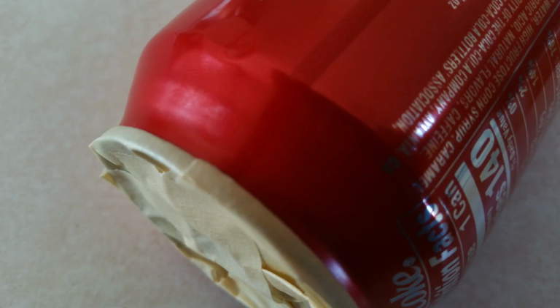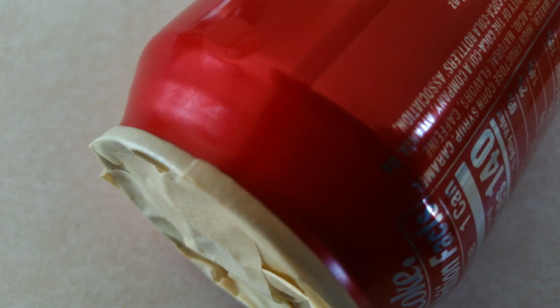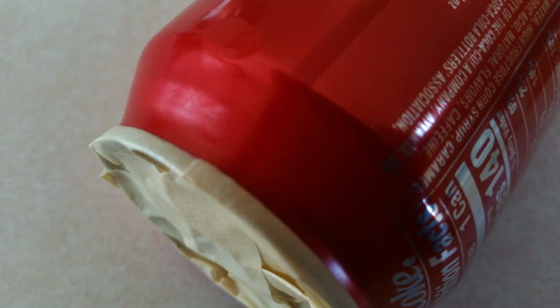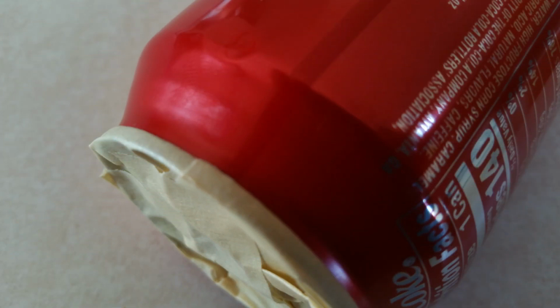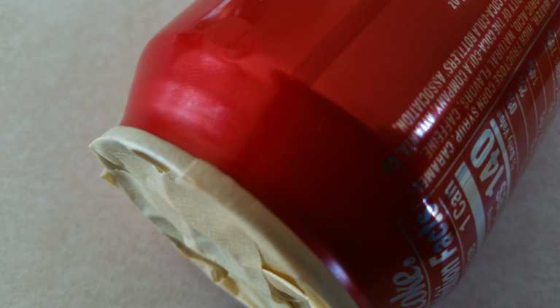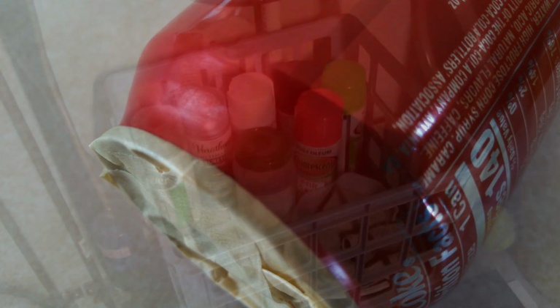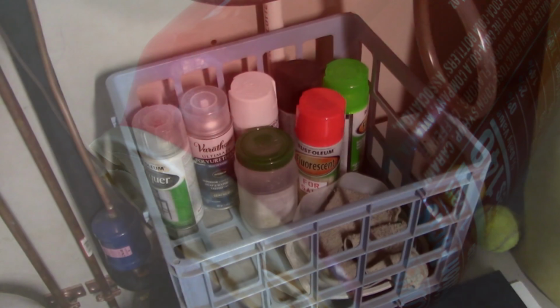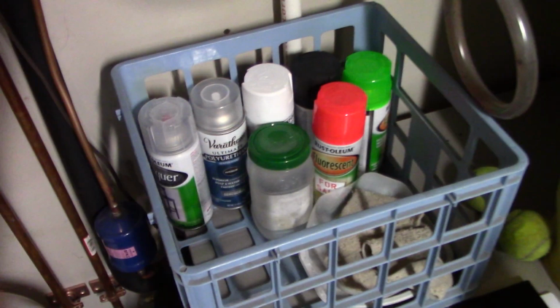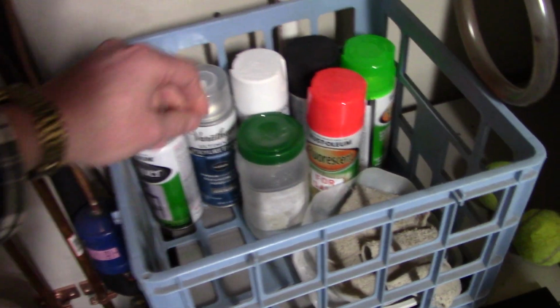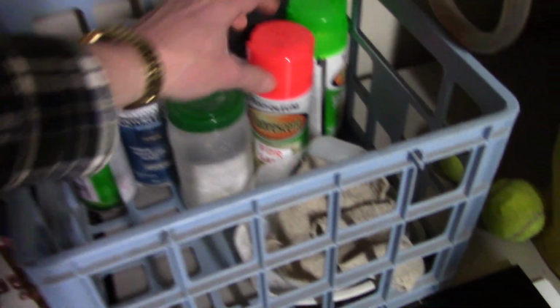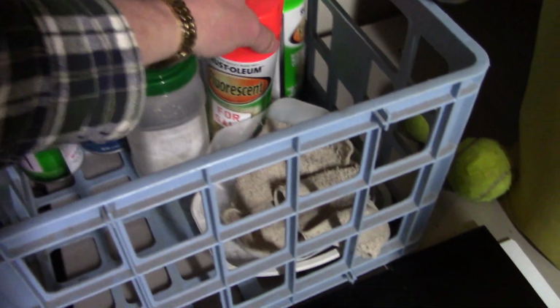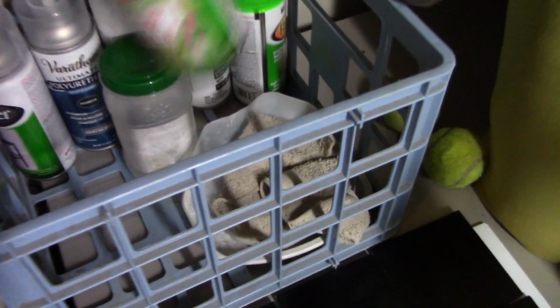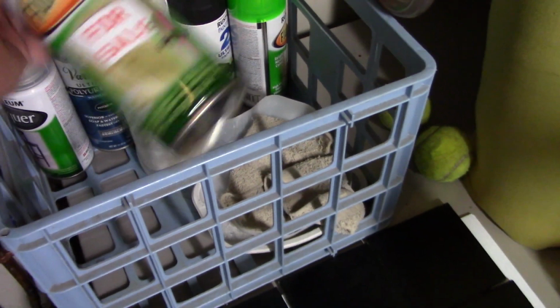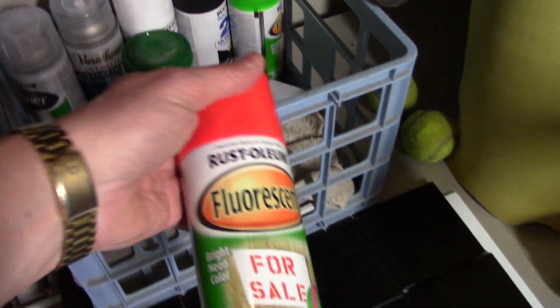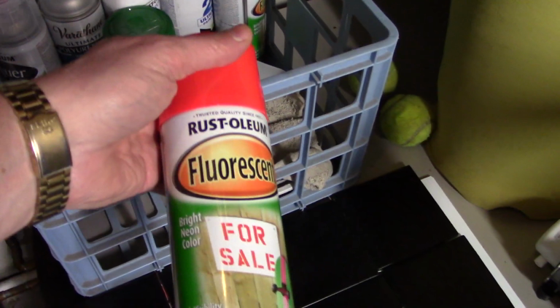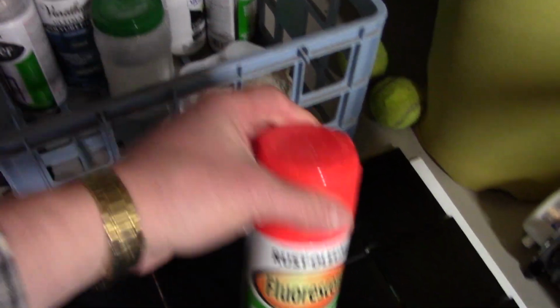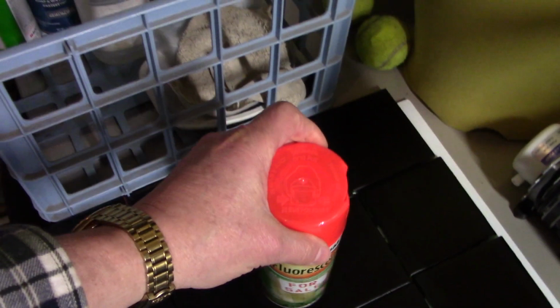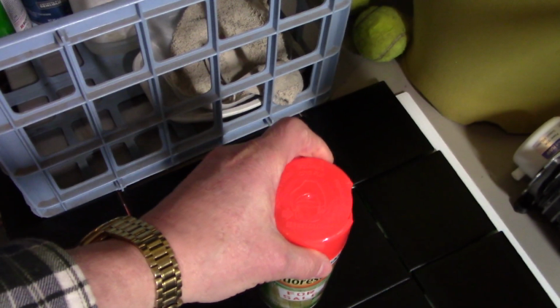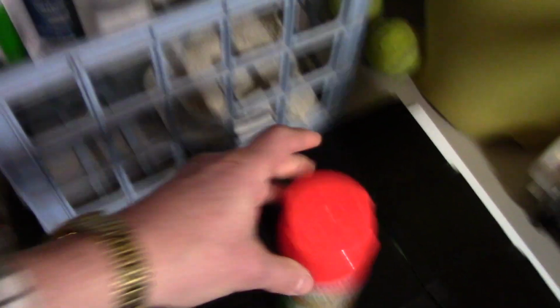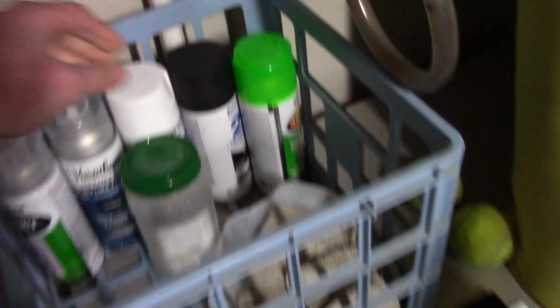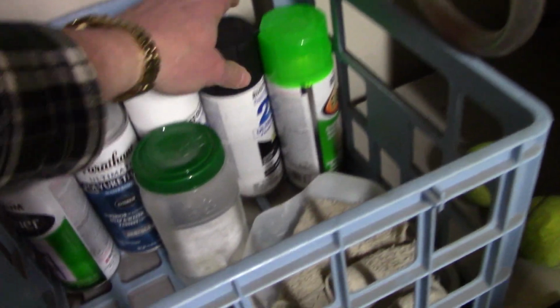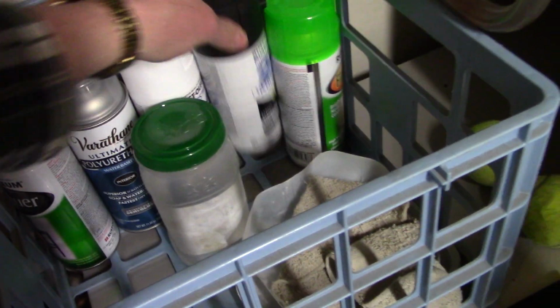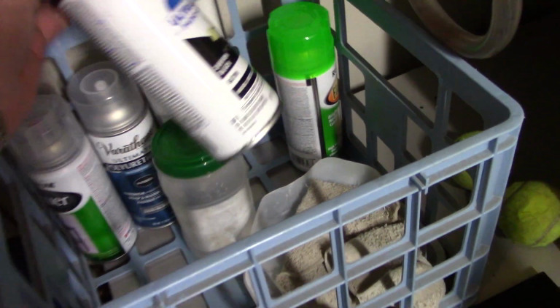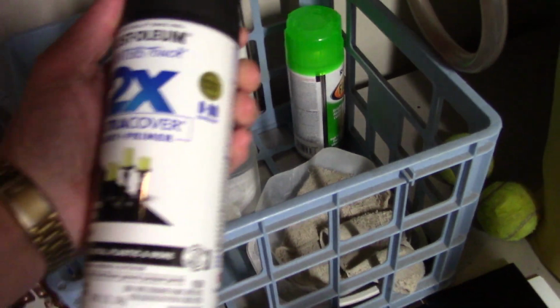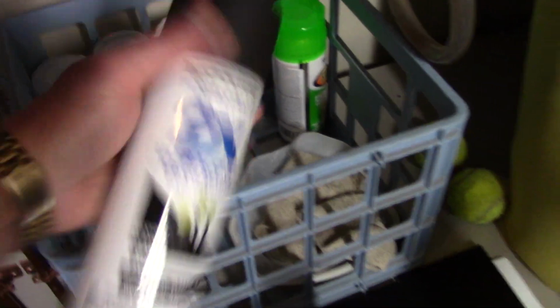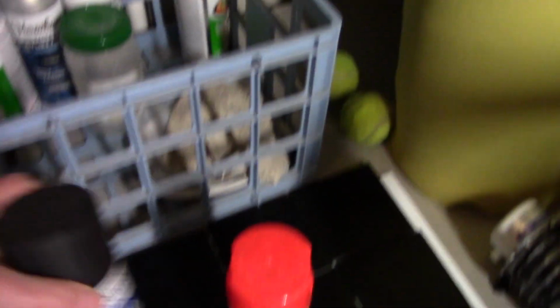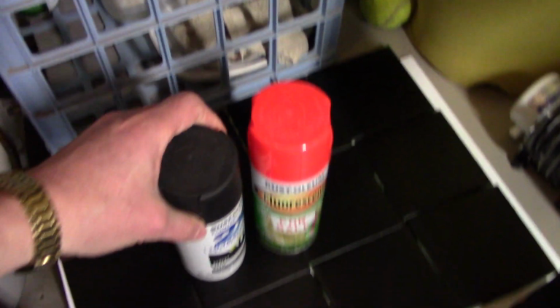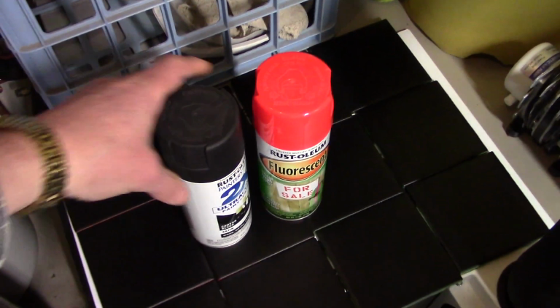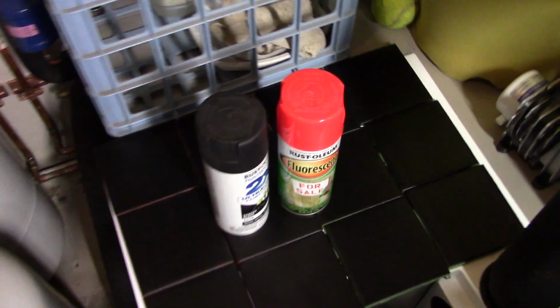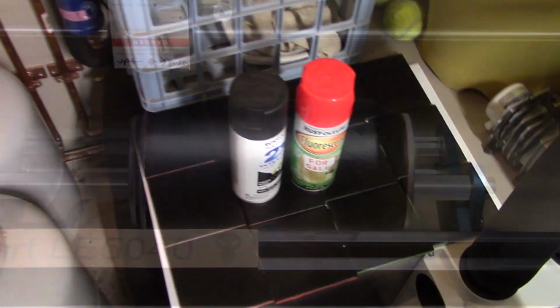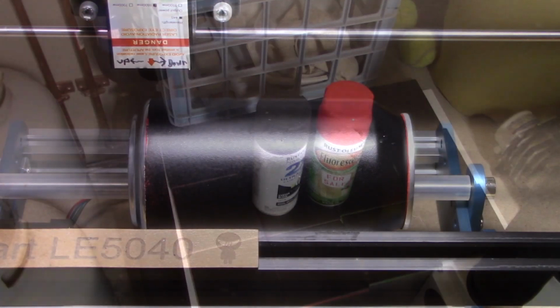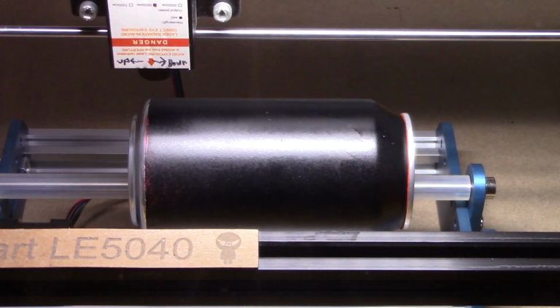The first thing I'm going to do is mask off the top and the bottom and do a little painting. I'm going to grab the fluorescent orange and the black paint. I'm going to put a couple coats of orange over the can and then cover that with the black.